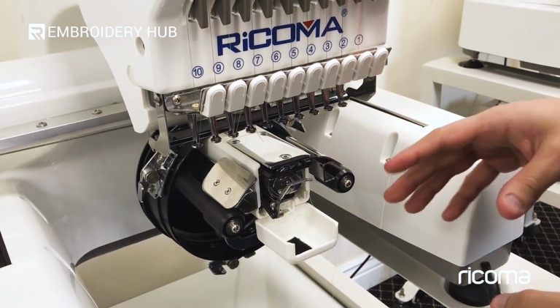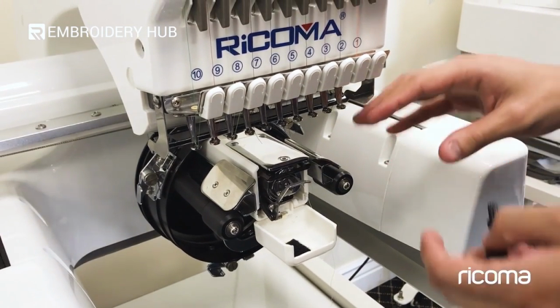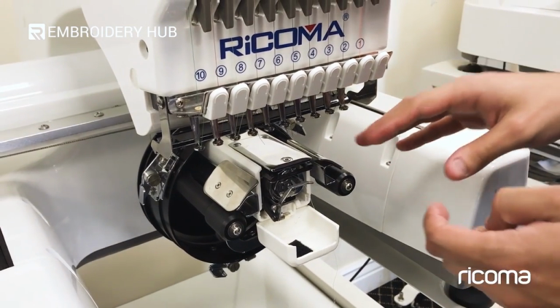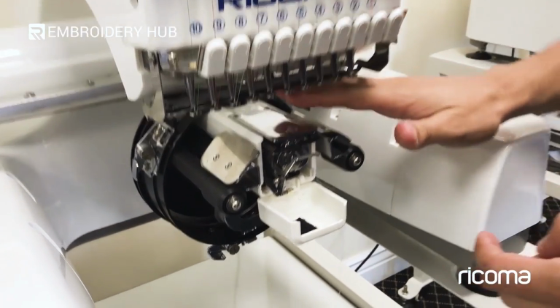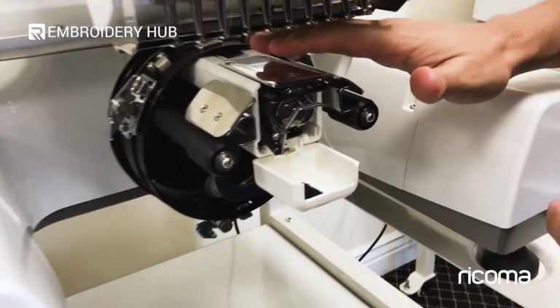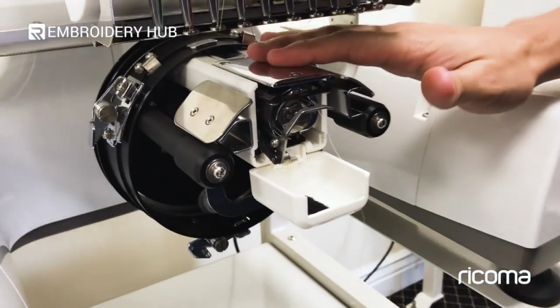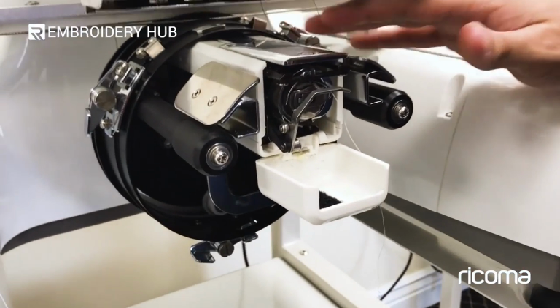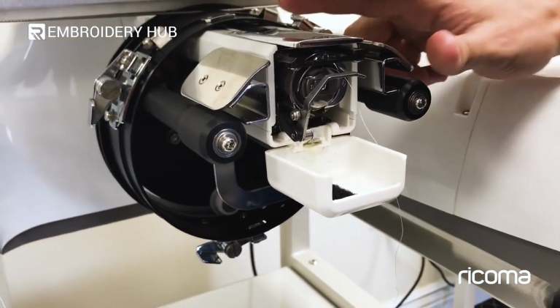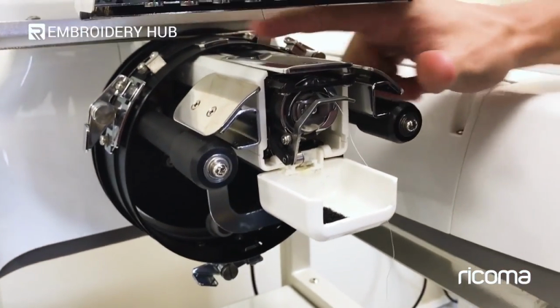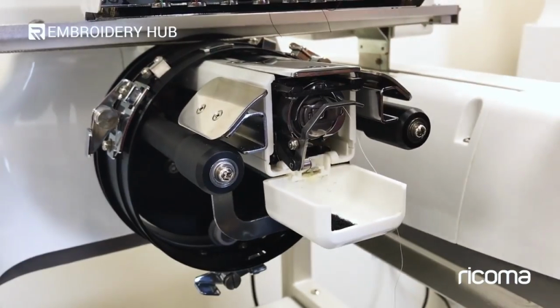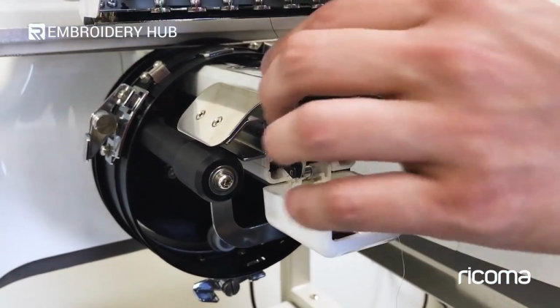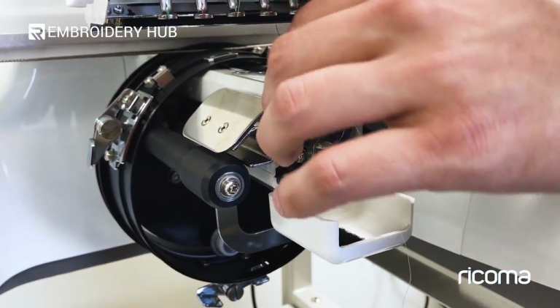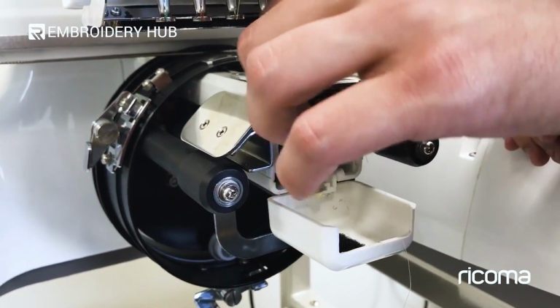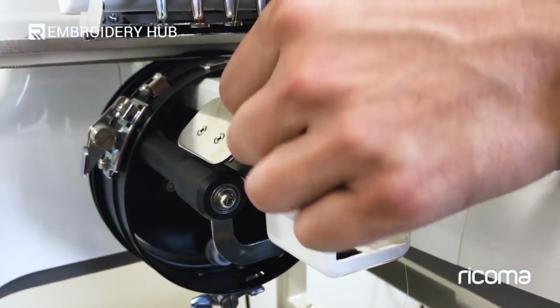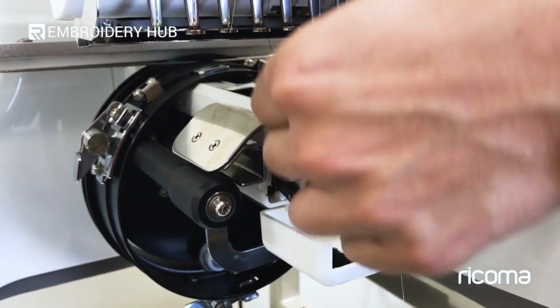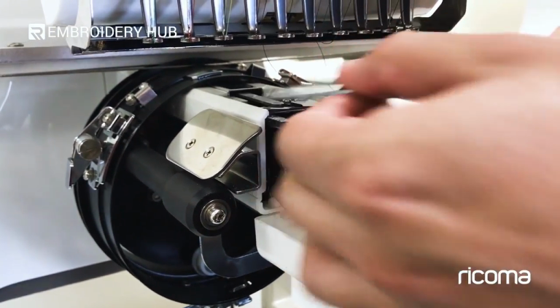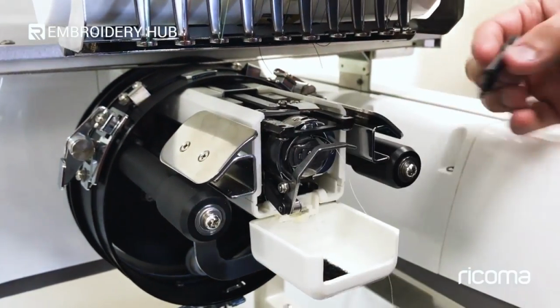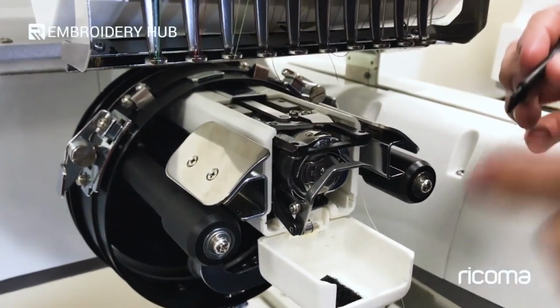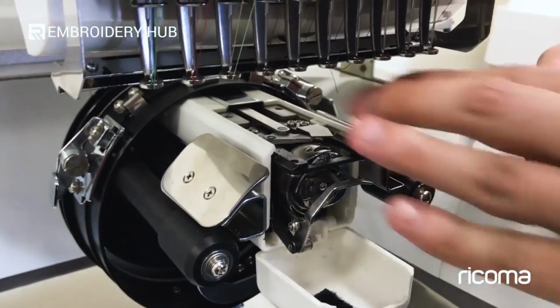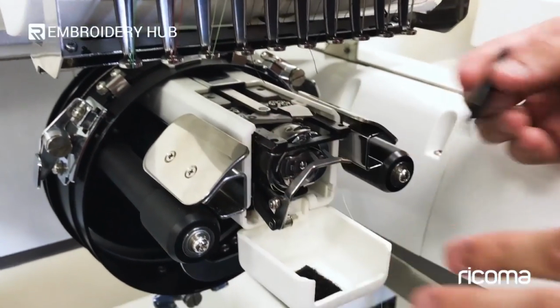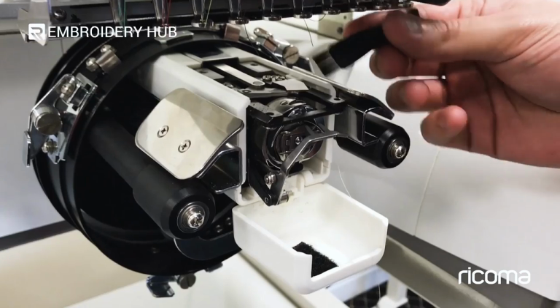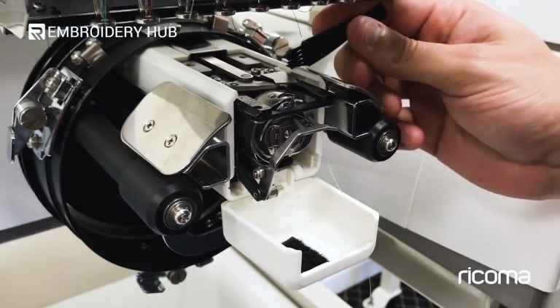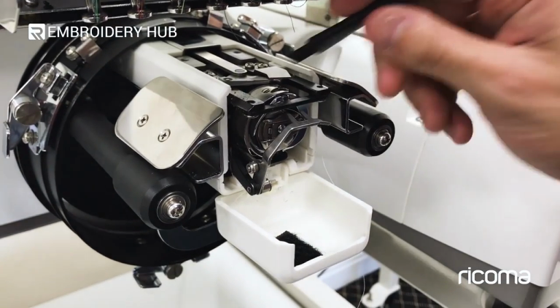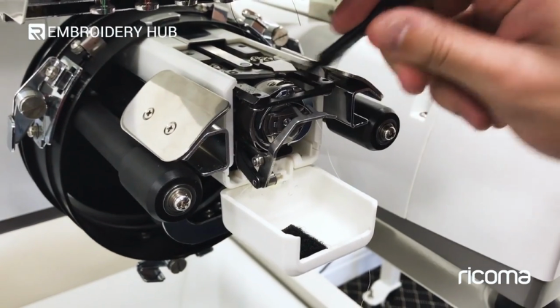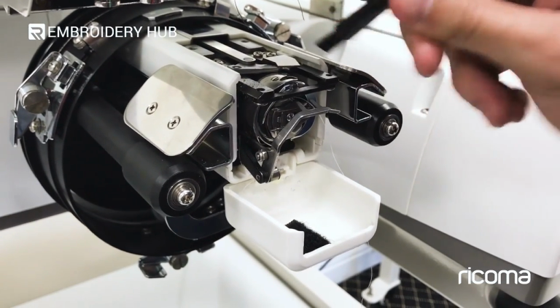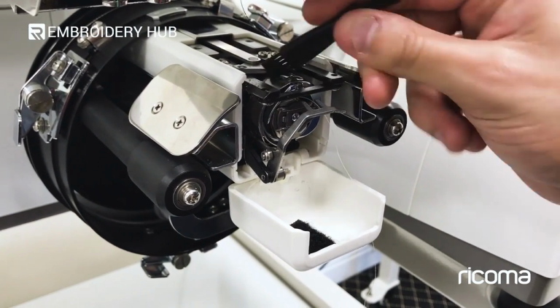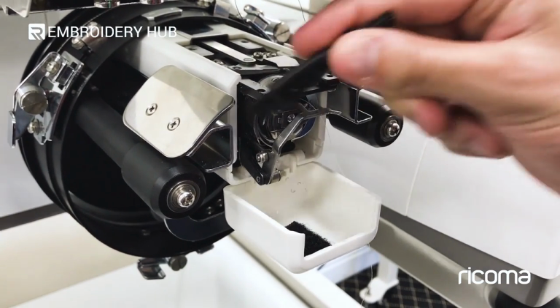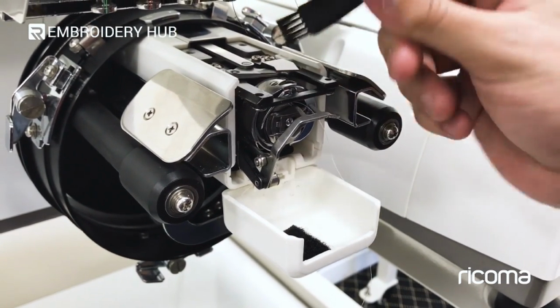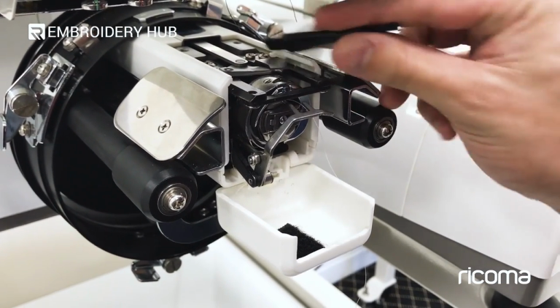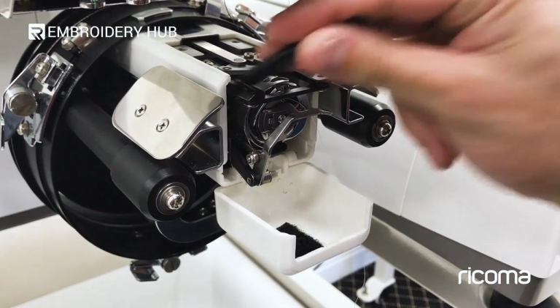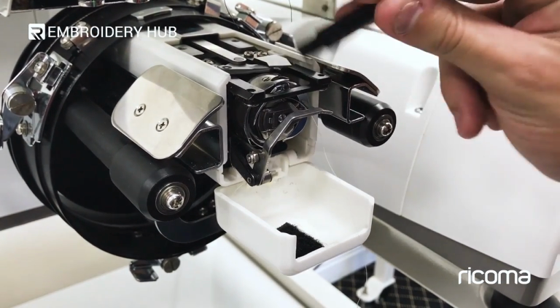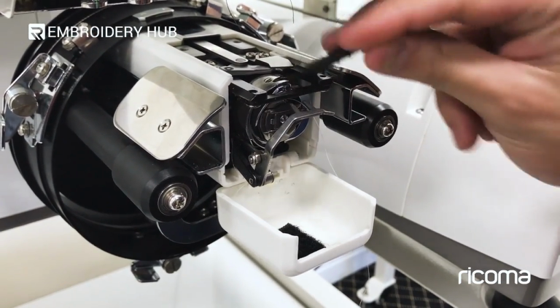Another thing you want to do is remove the needle plate up top. I've already removed the two screws, so I'm able to just take off the needle plate. Any thread that you may find in here that needs to be brushed off, just make sure that it's nice and clean.